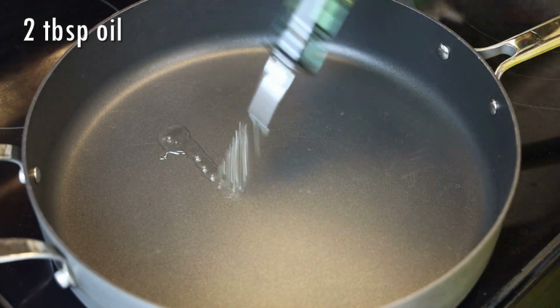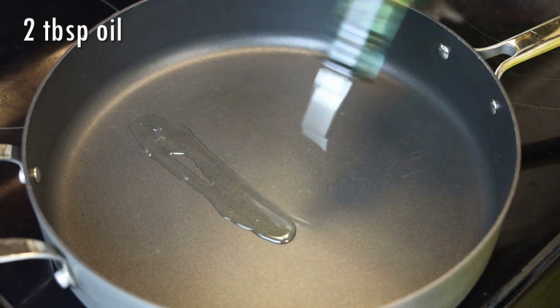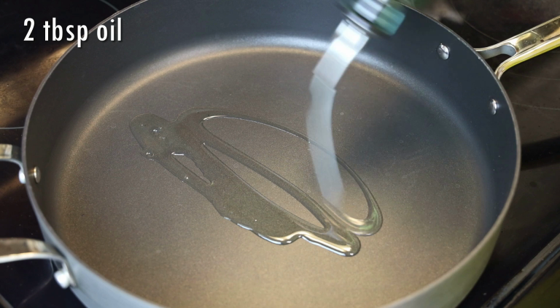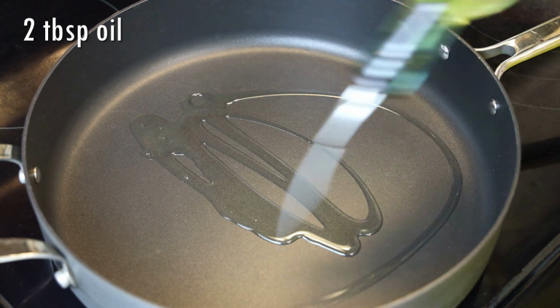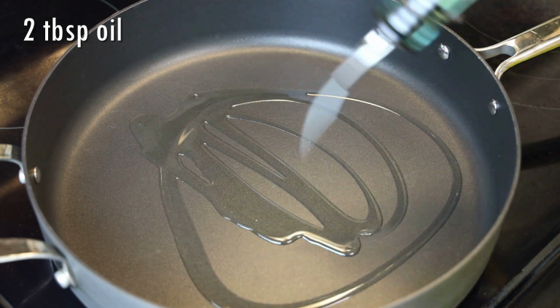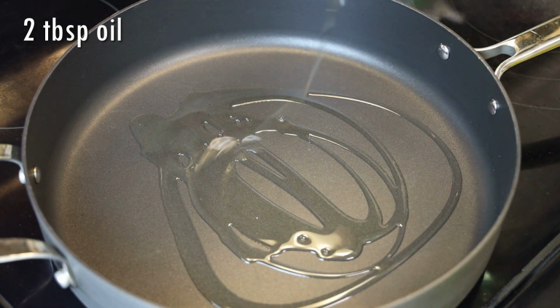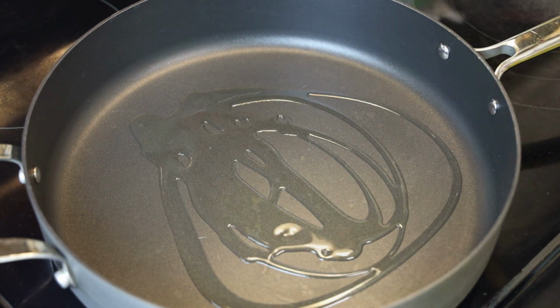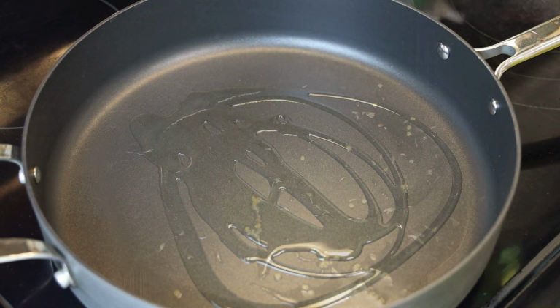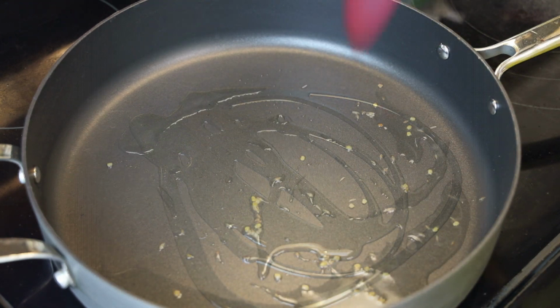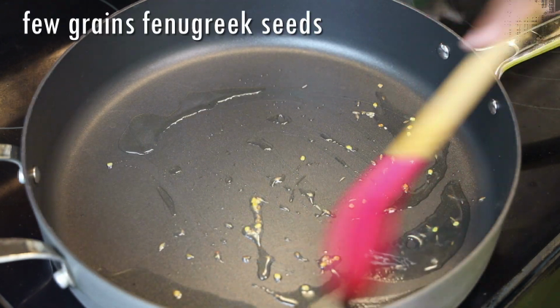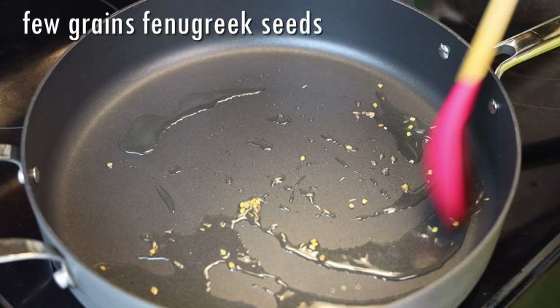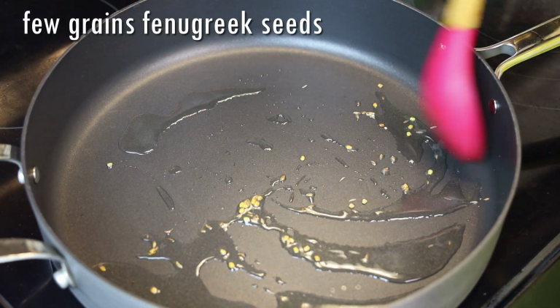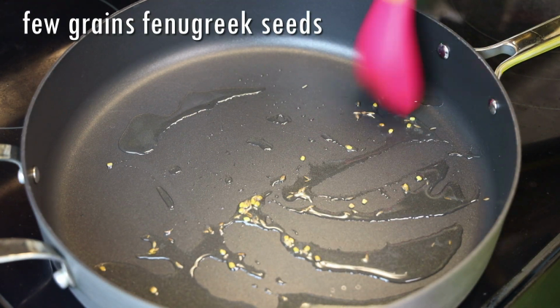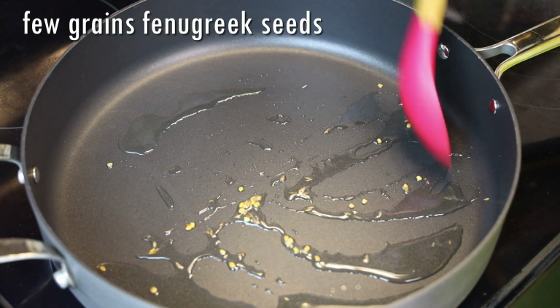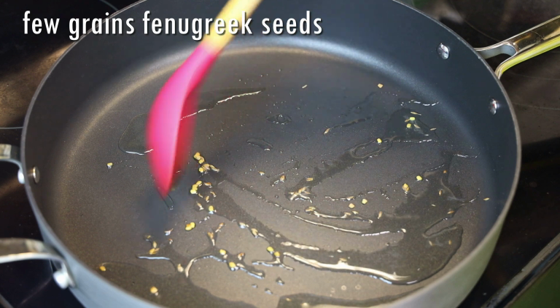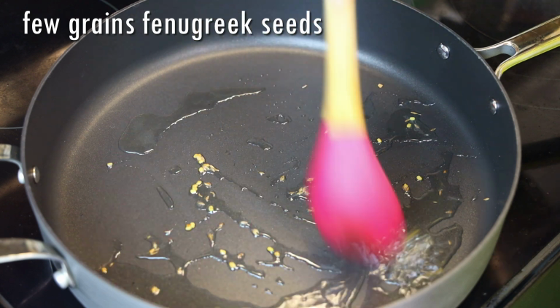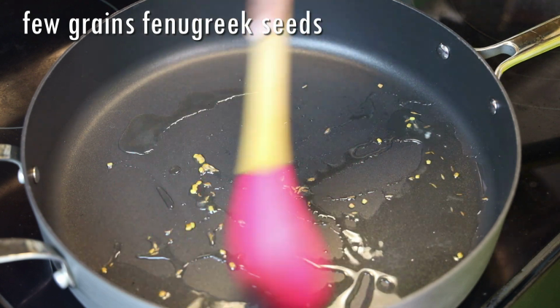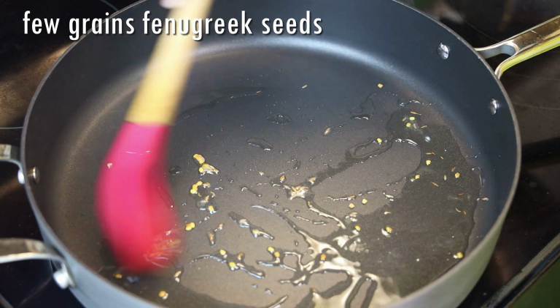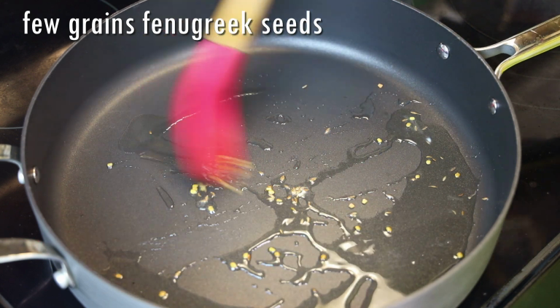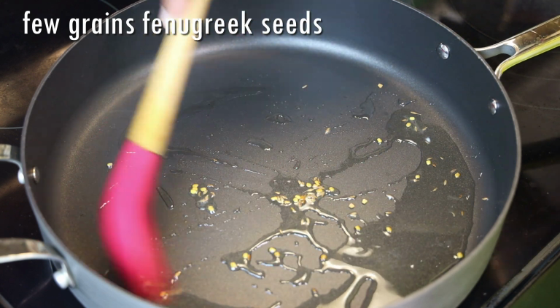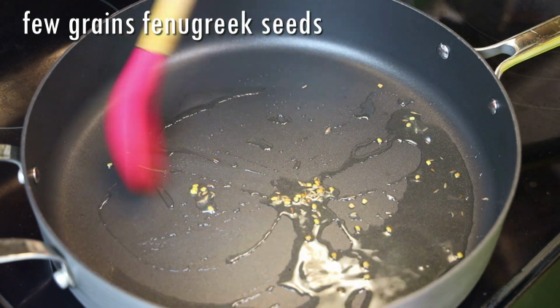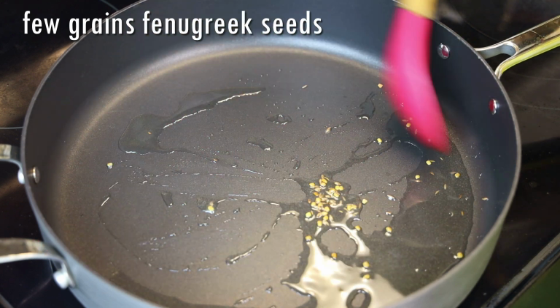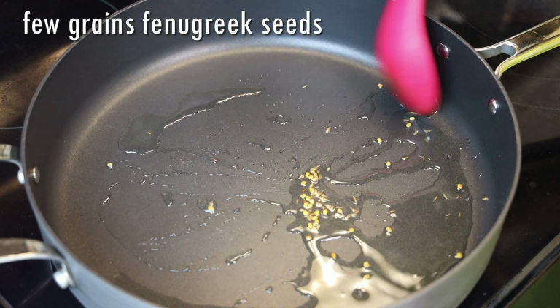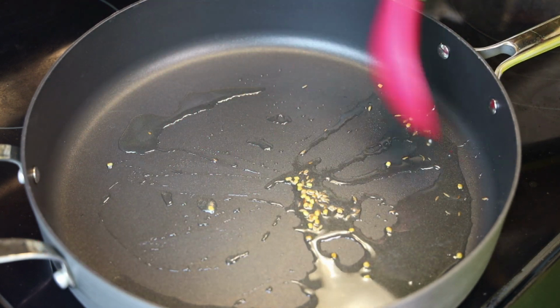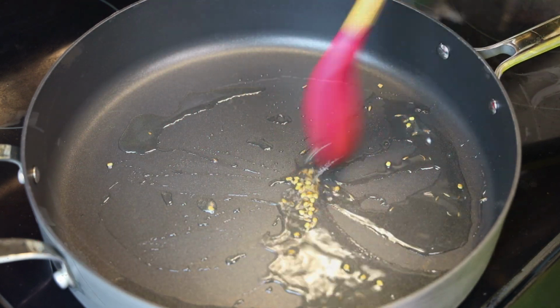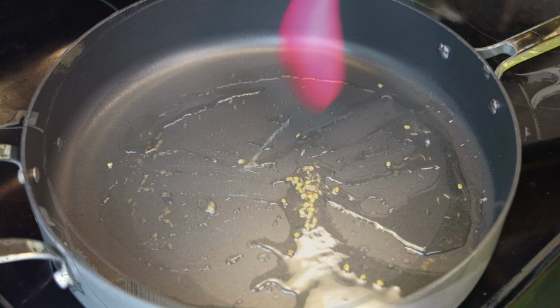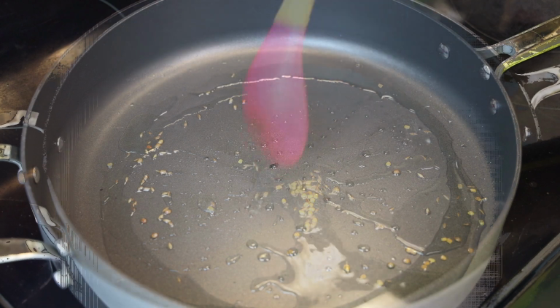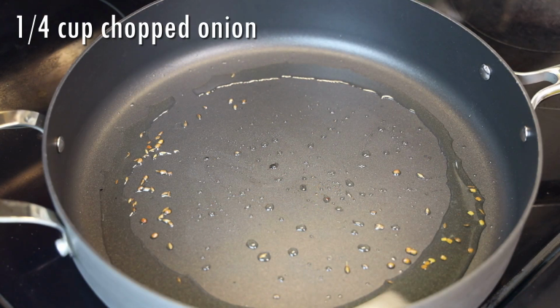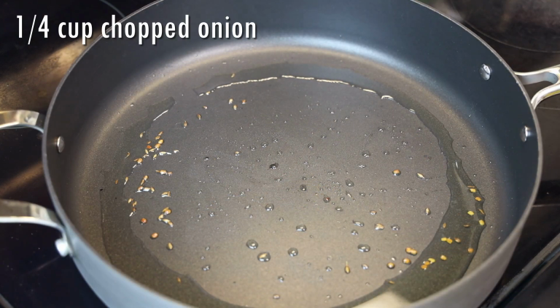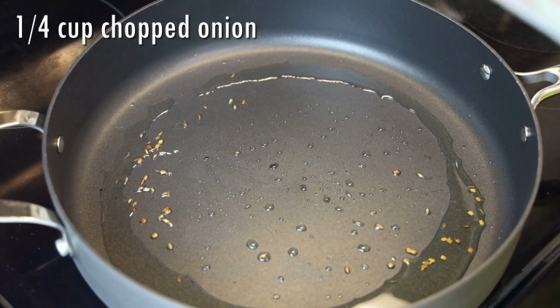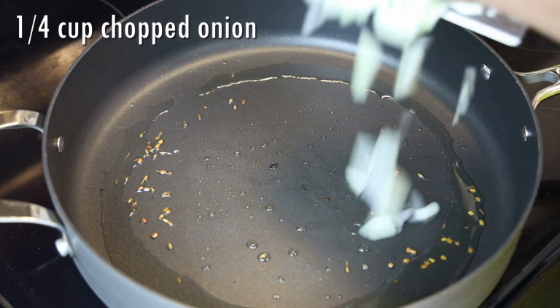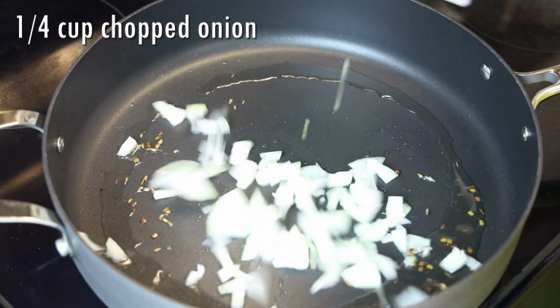To a big skillet or pot, go in with oil on a medium-low heat. Add in a few grains of fenugreek or mati seeds and allow them to toast until brown.